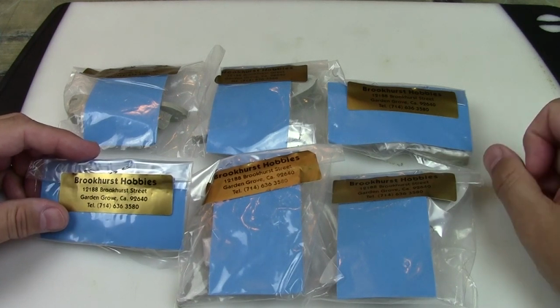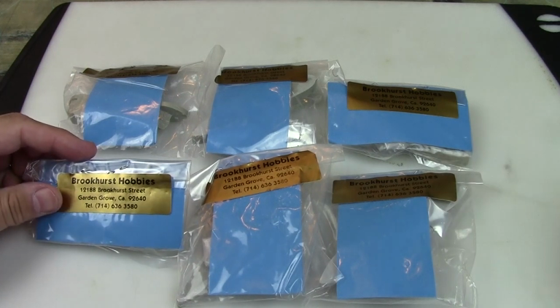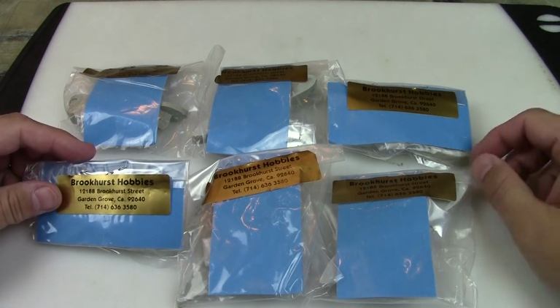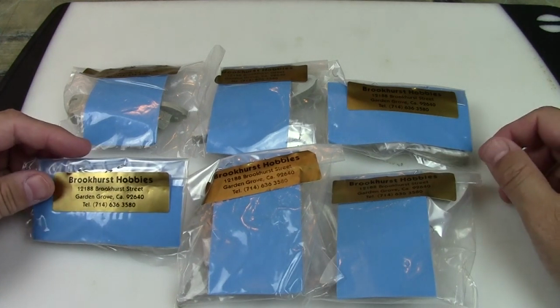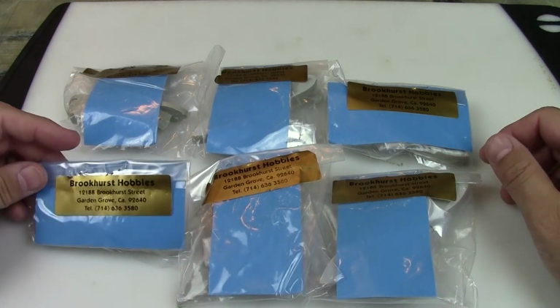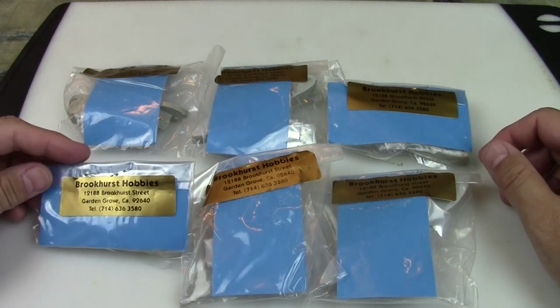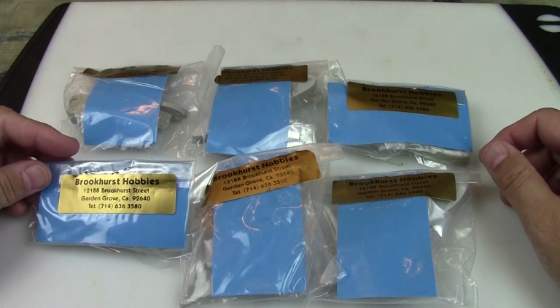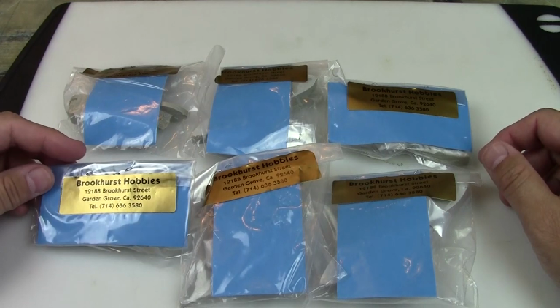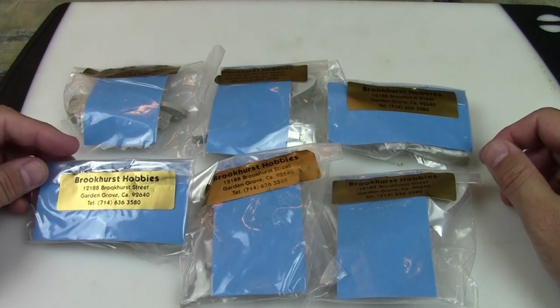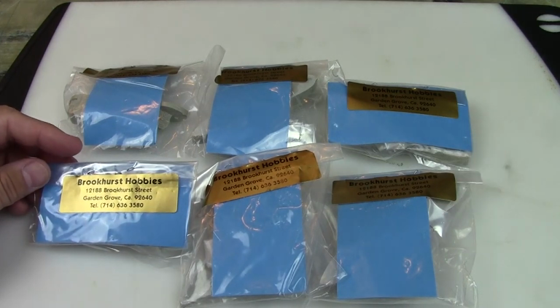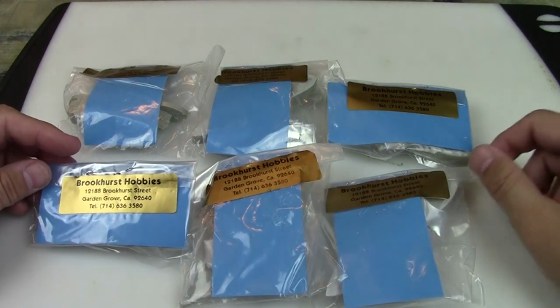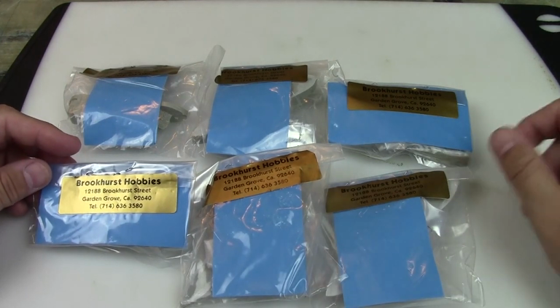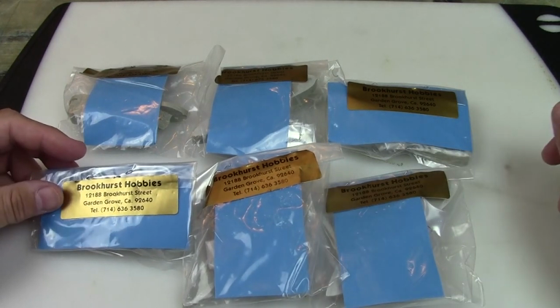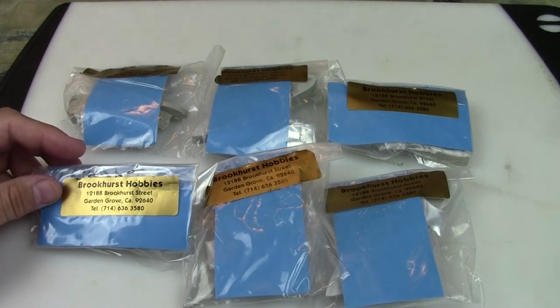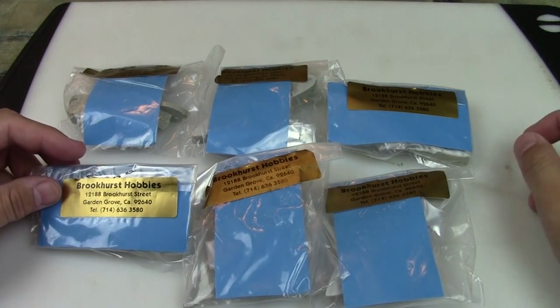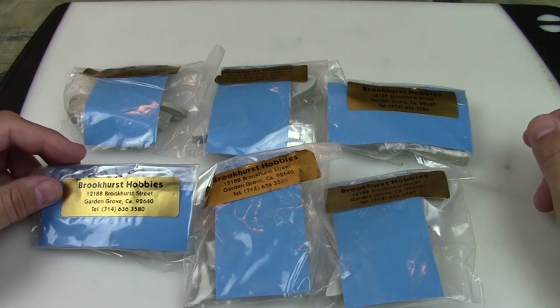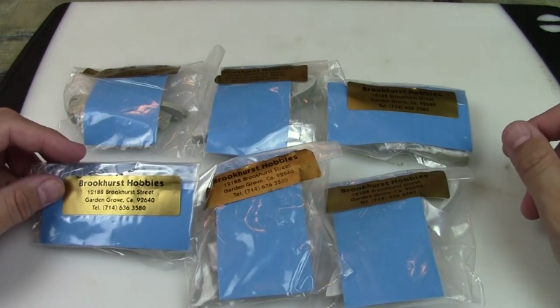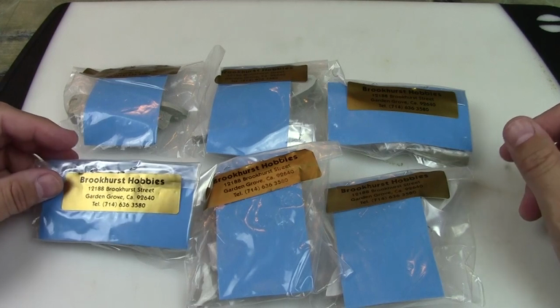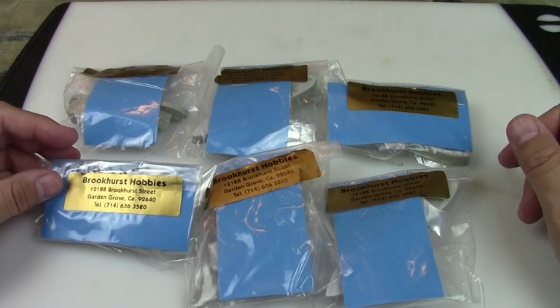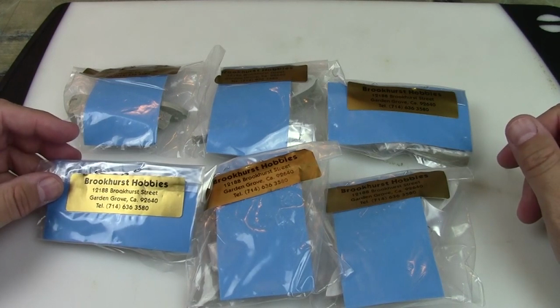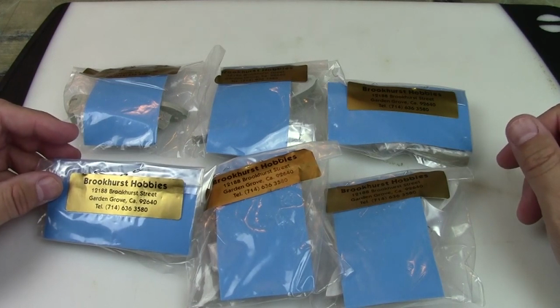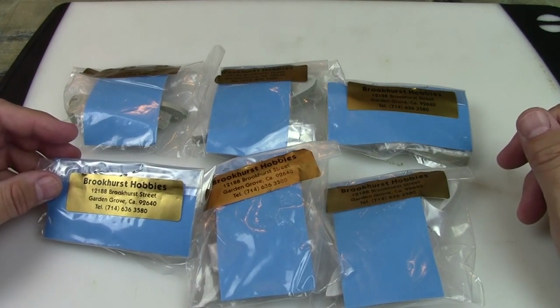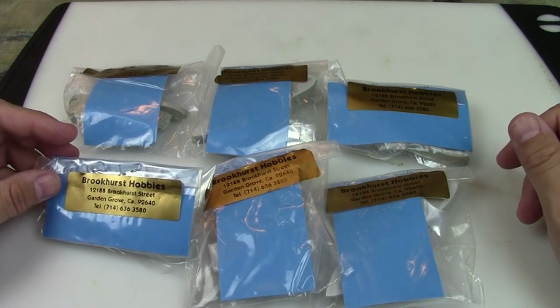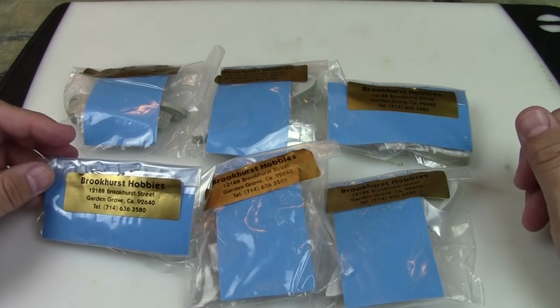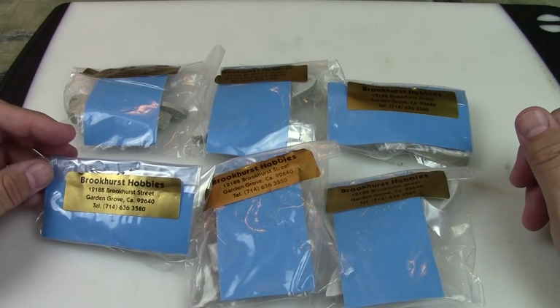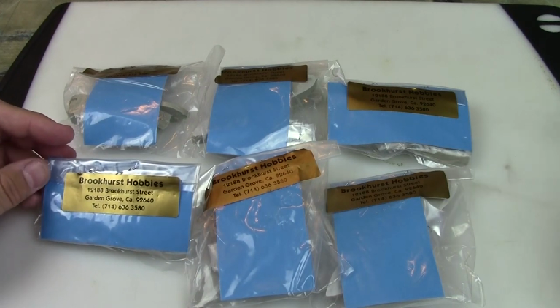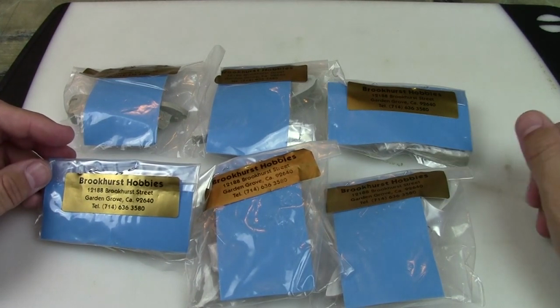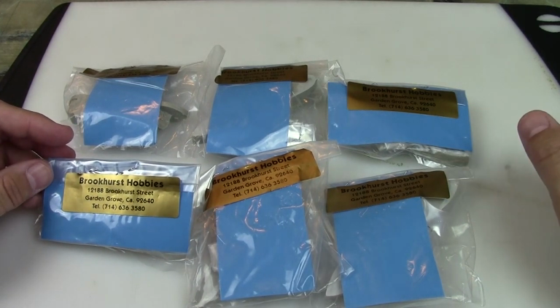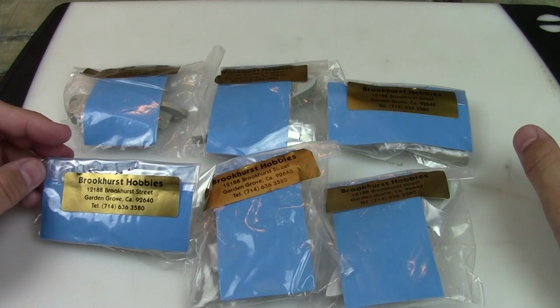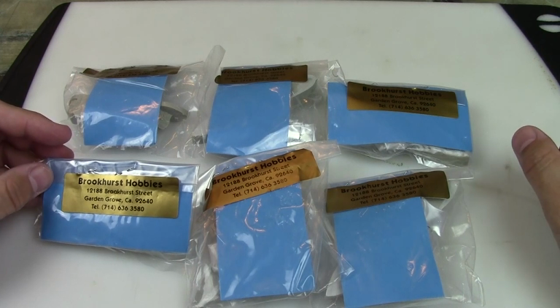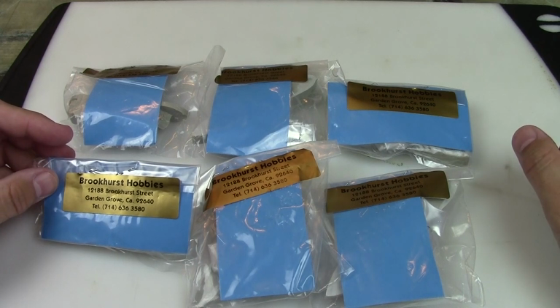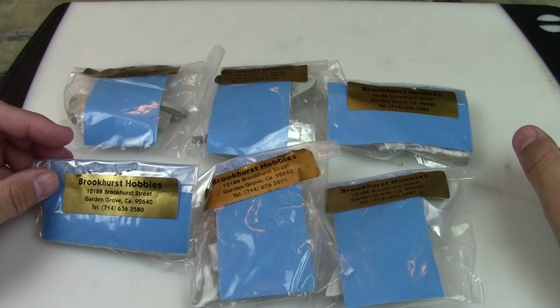I did purchase these with my own money so this review is not biased in any way. And even if I do get a review copy my reviews aren't biased, but I just wanted to let you know that I did spend my own money on the ship.